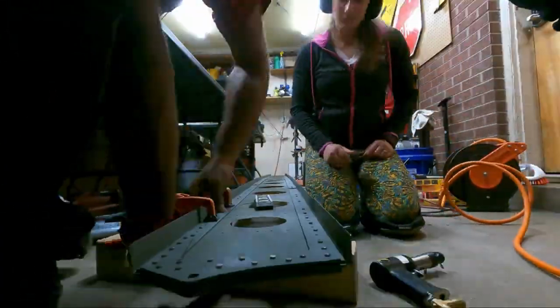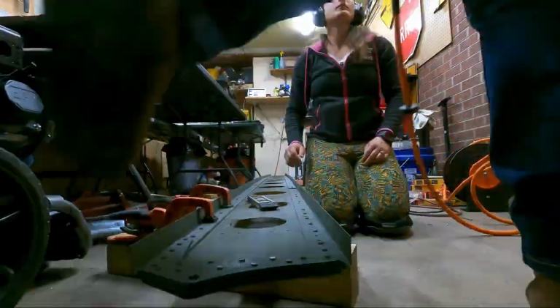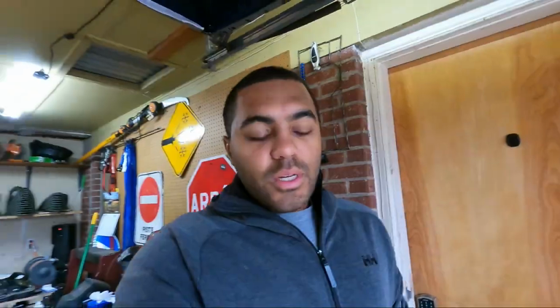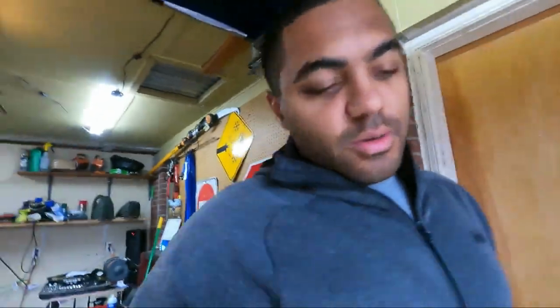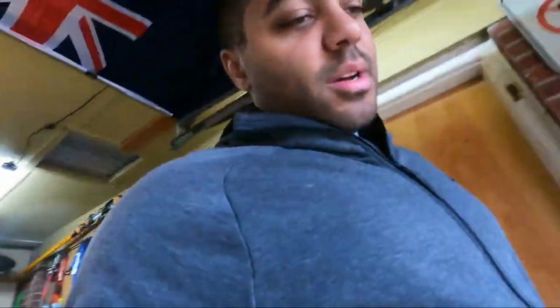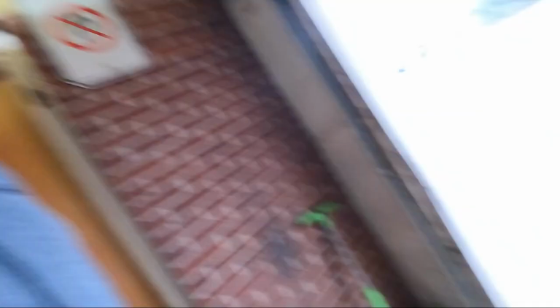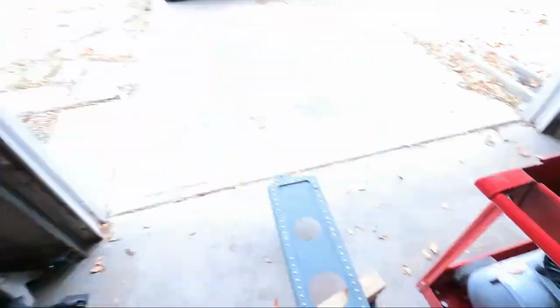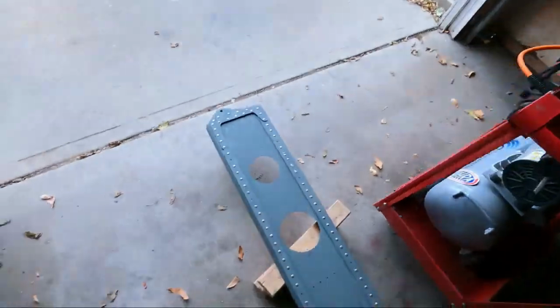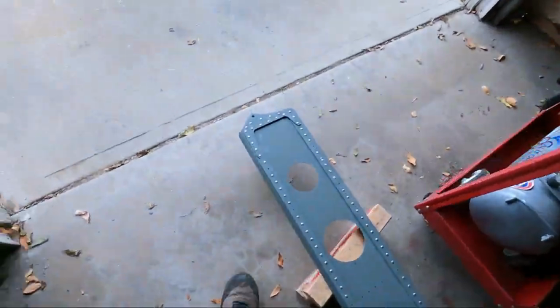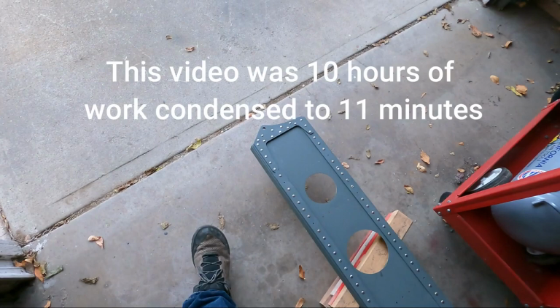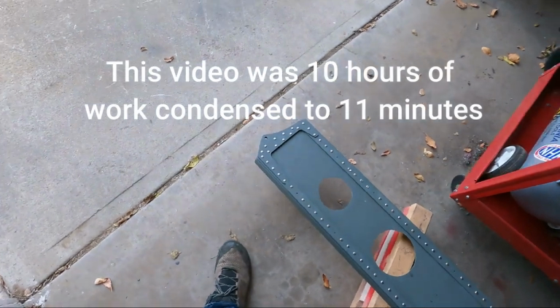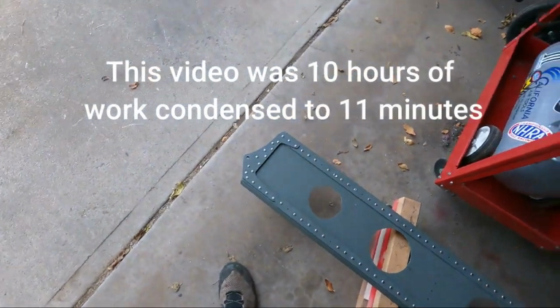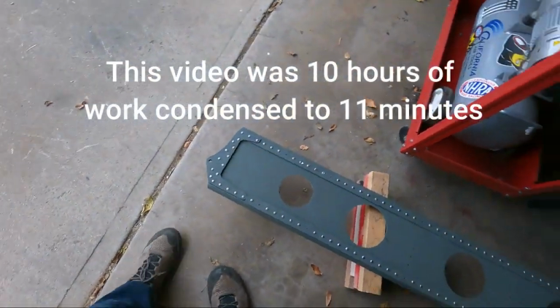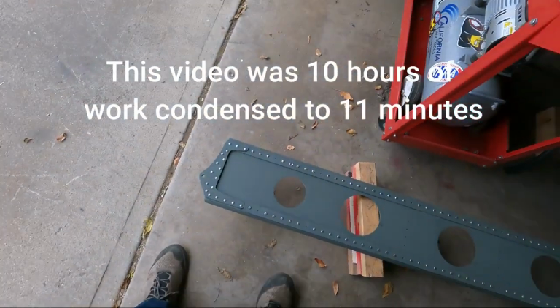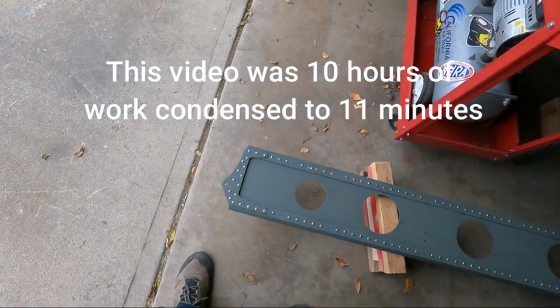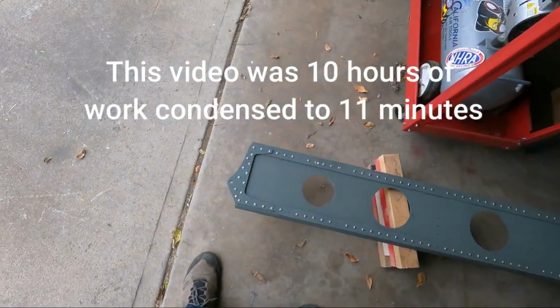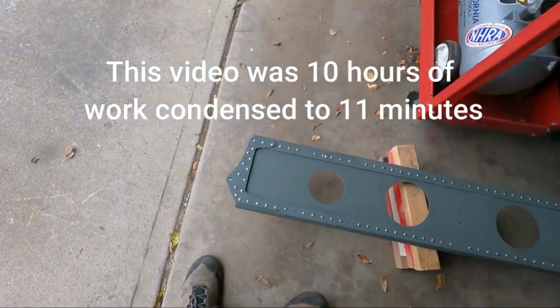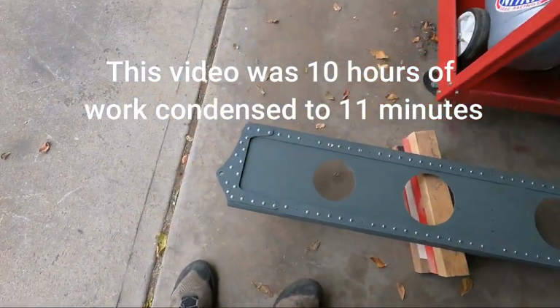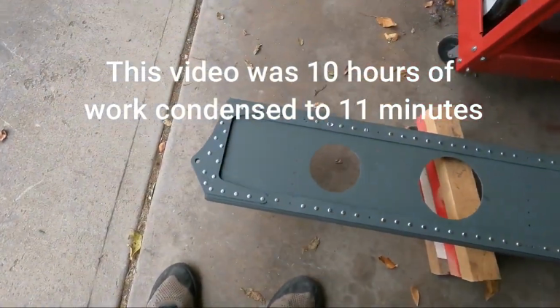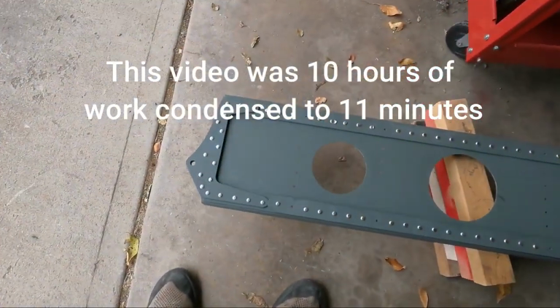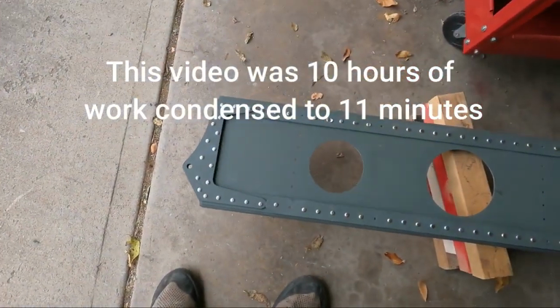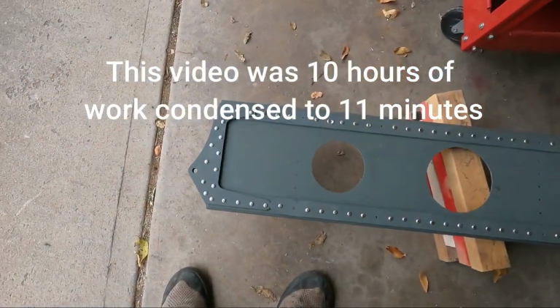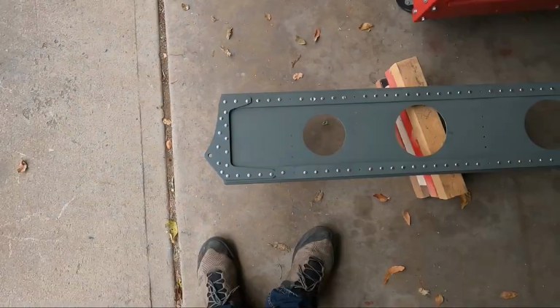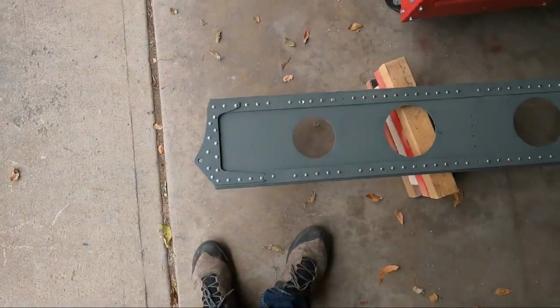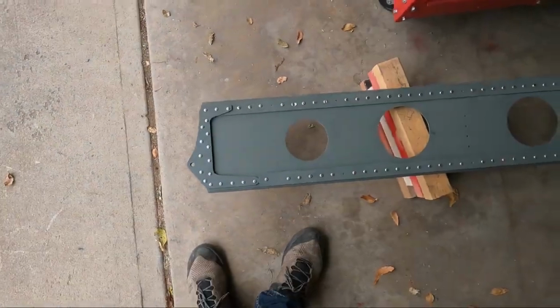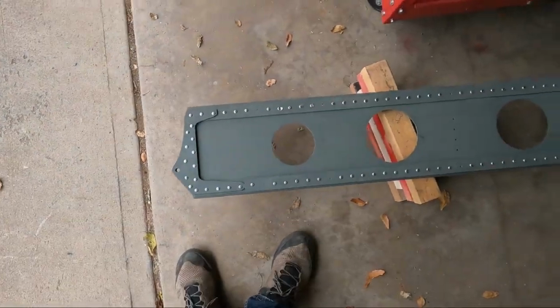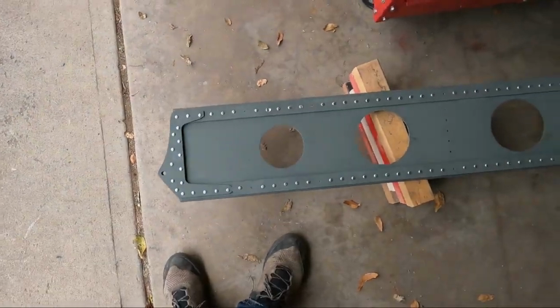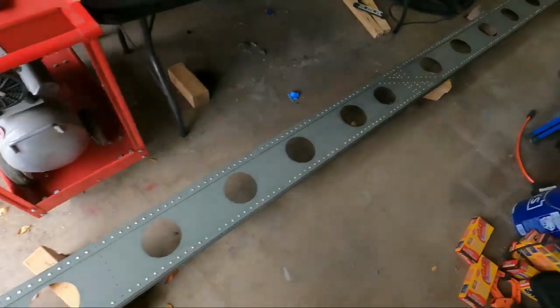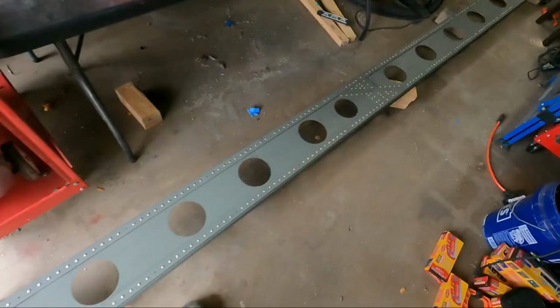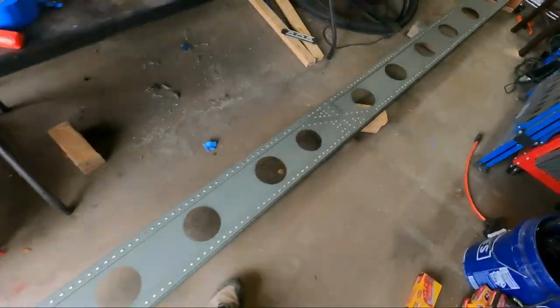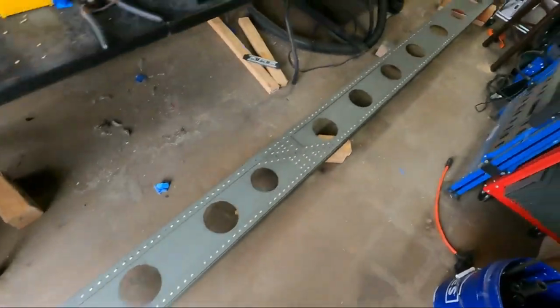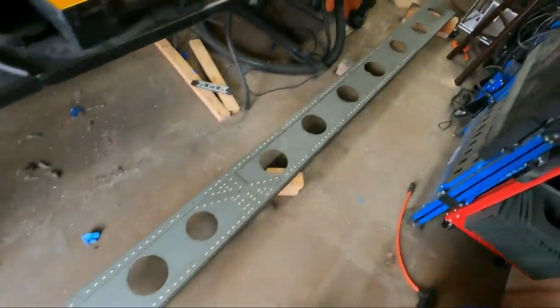I didn't record all of it because it would have been too much stuff, but yeah — the rivets are done.